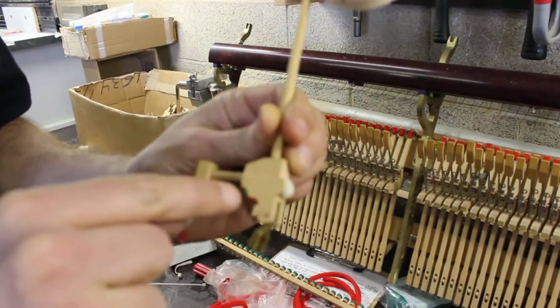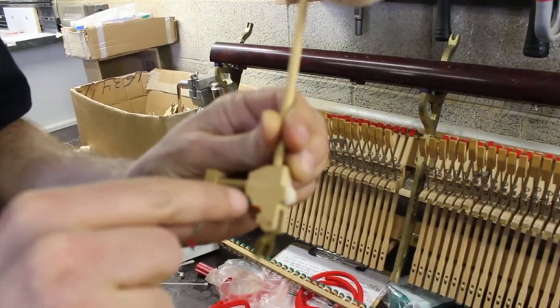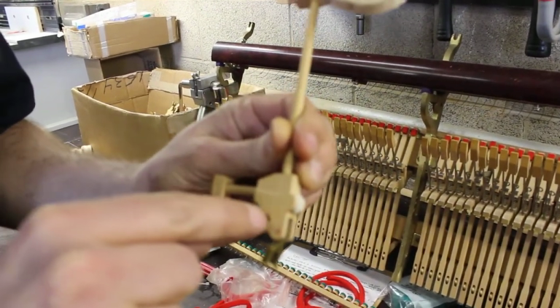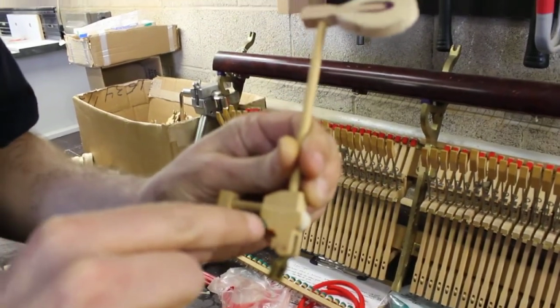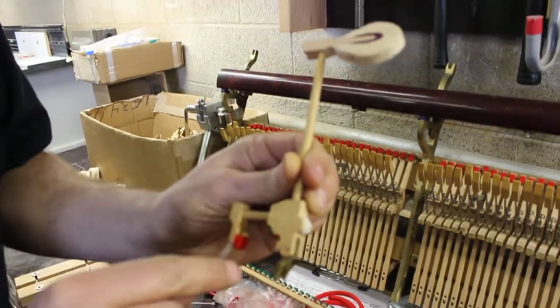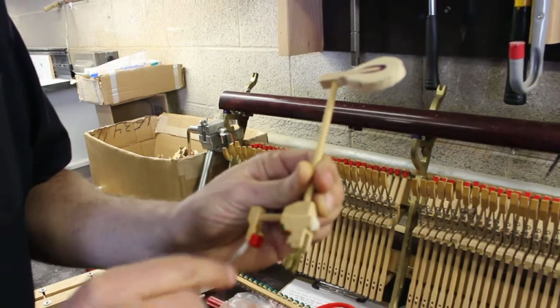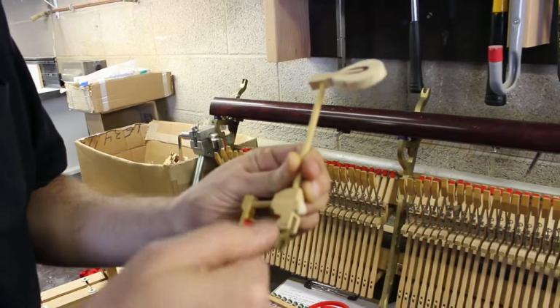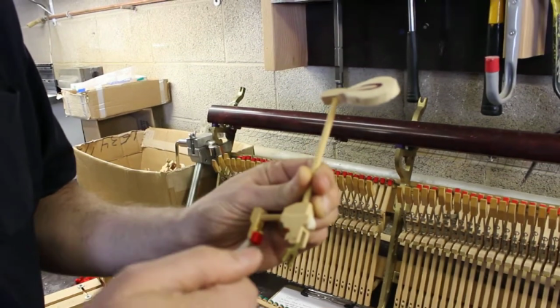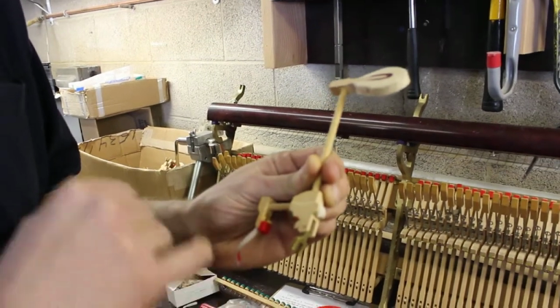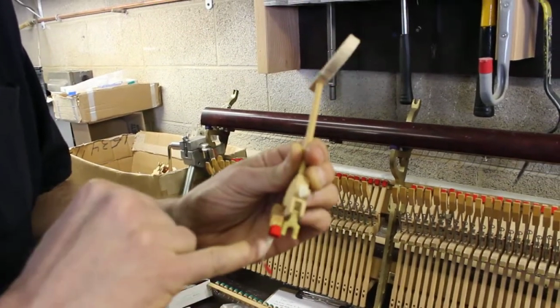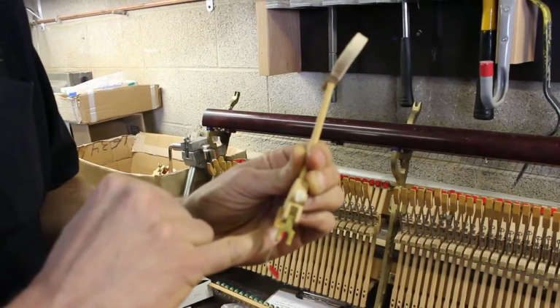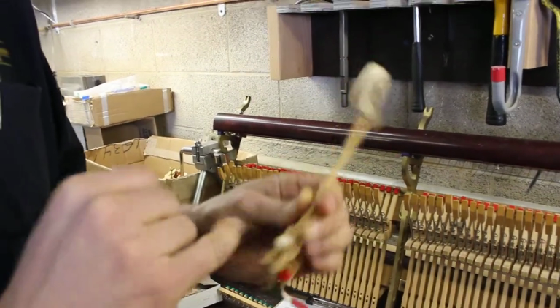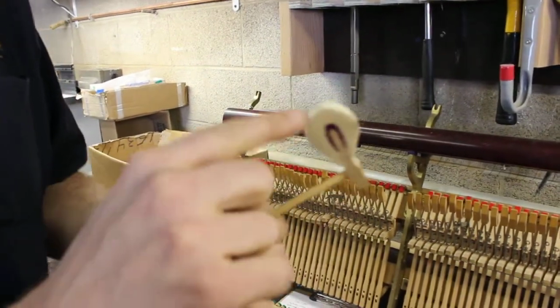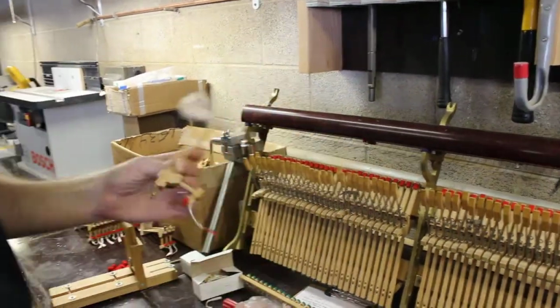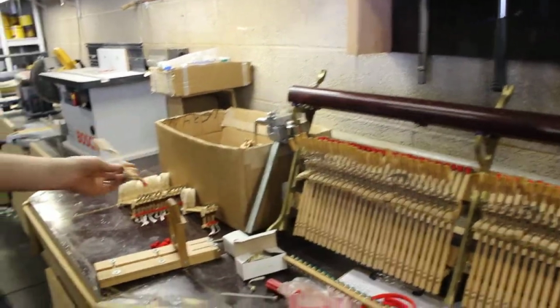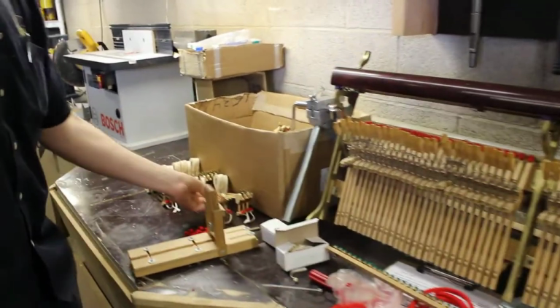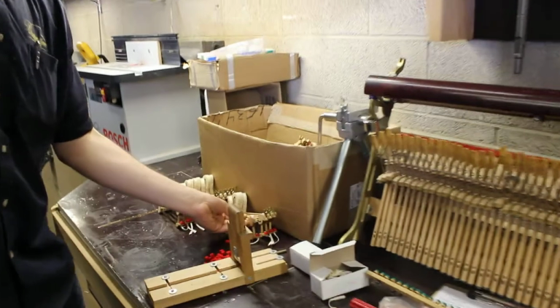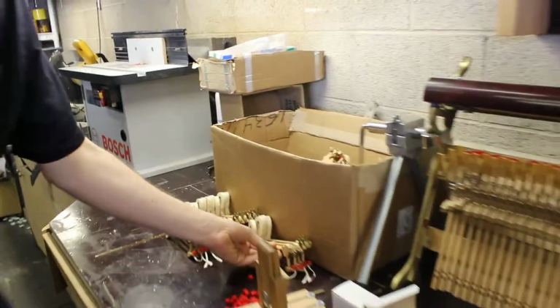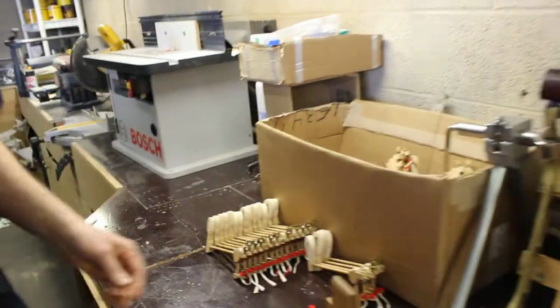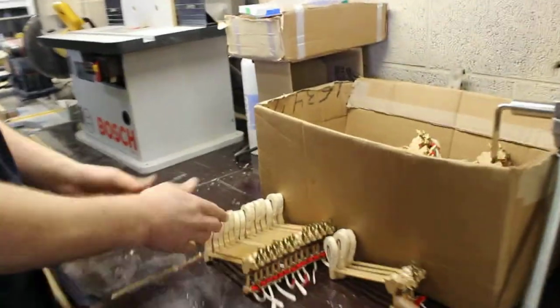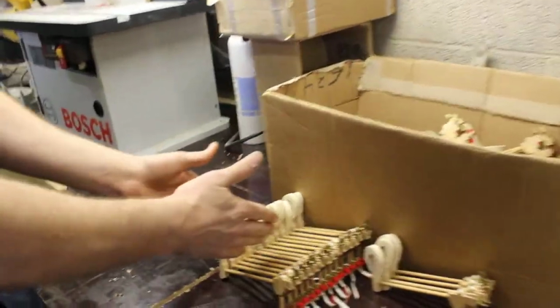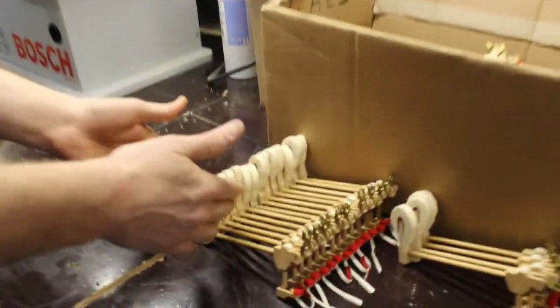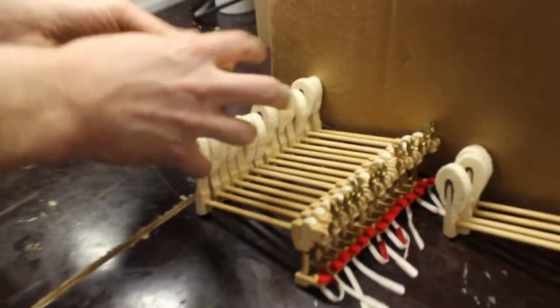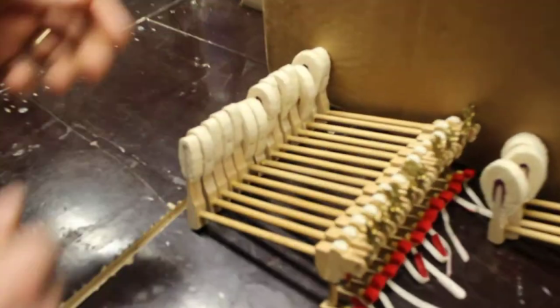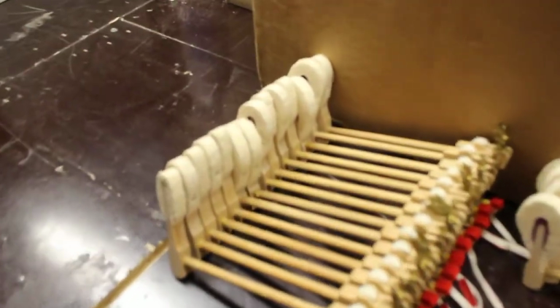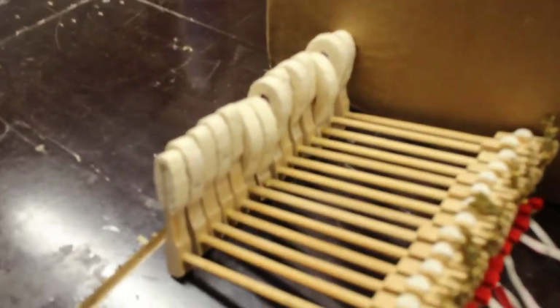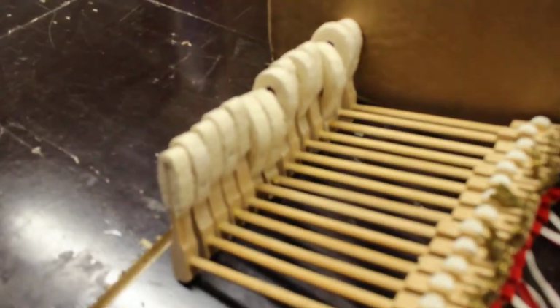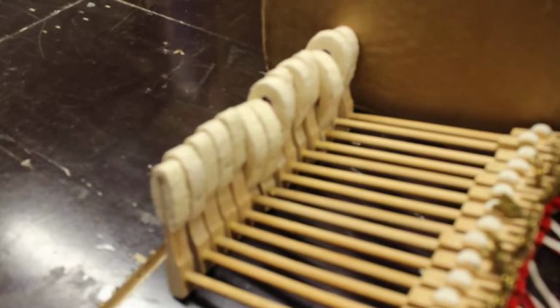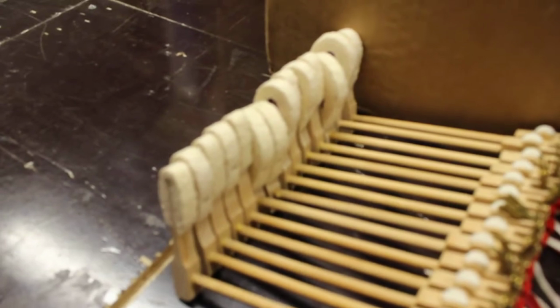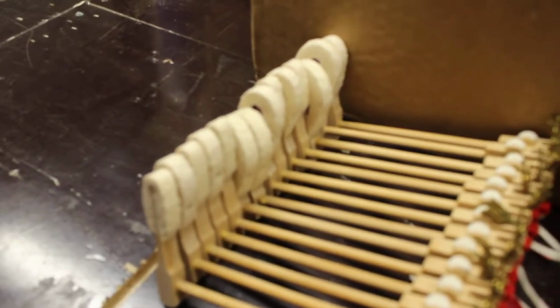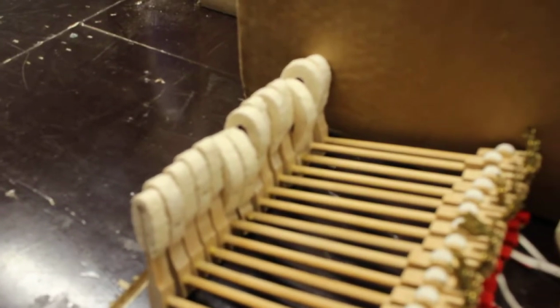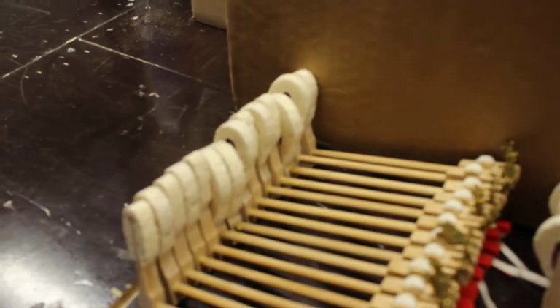Not the leather here, but the two little felt pieces in there were all eaten on all 88 hammers. Have a look at these hammers here — you can see how they're all kind of jagged and just kind of eaten looking, and that's moth damage.